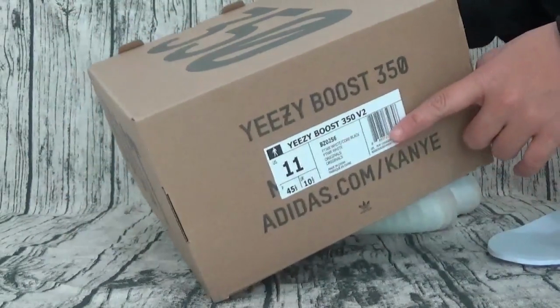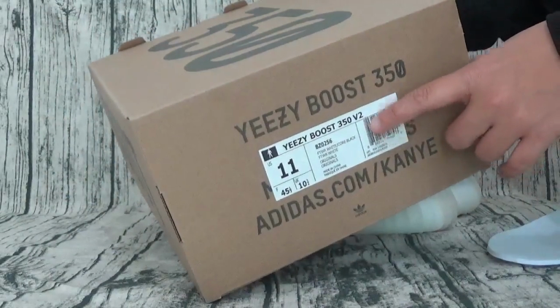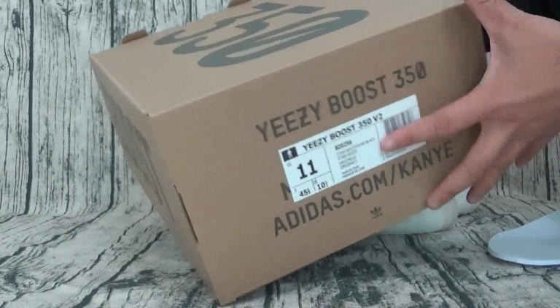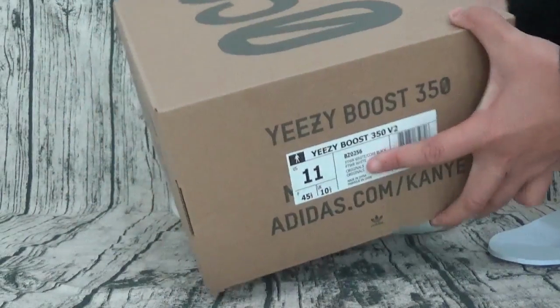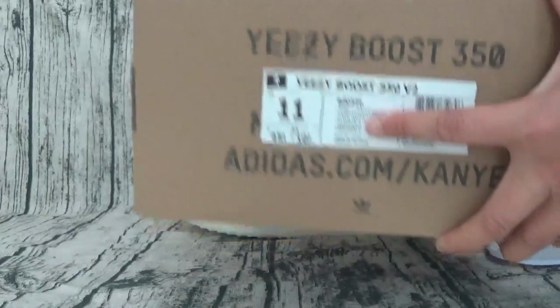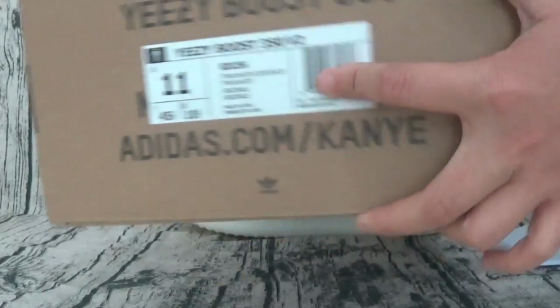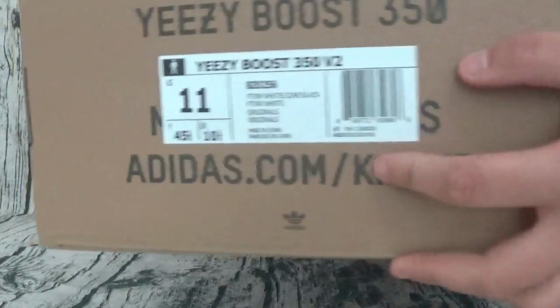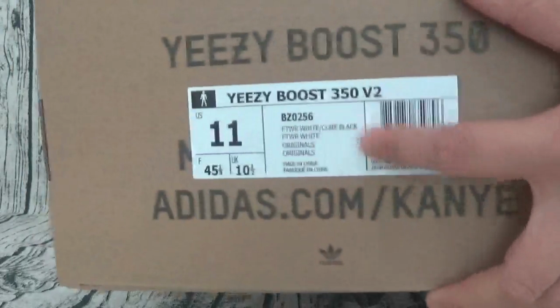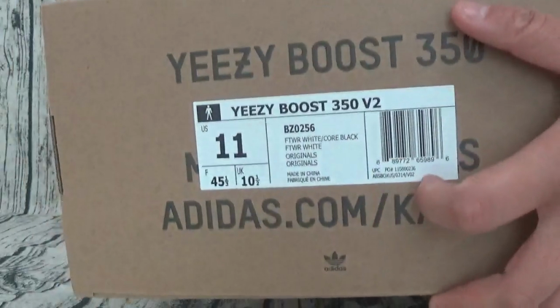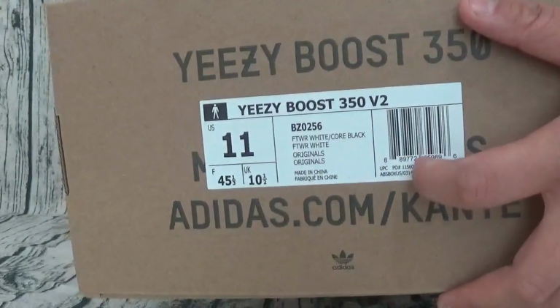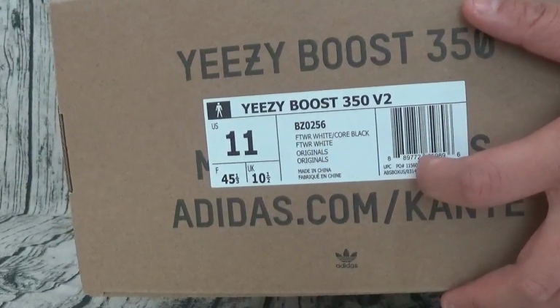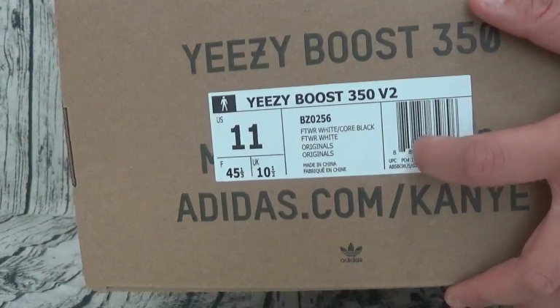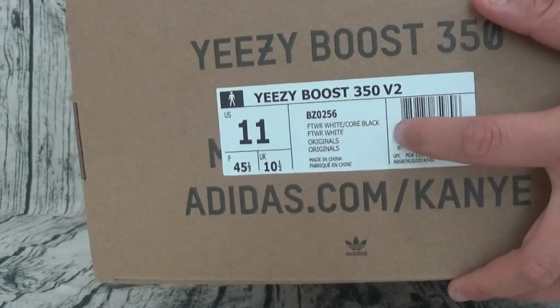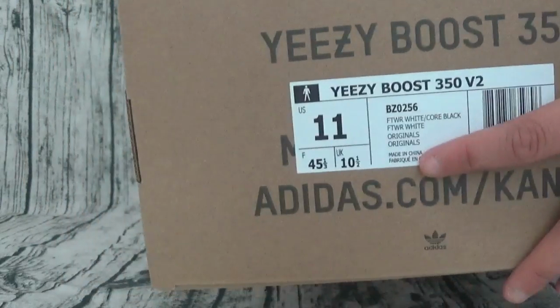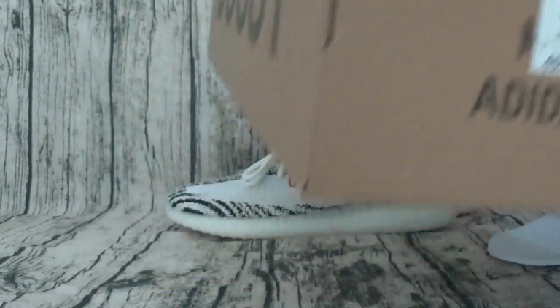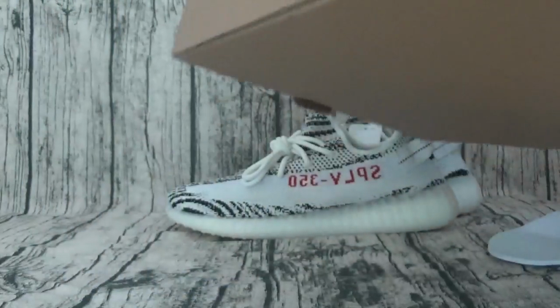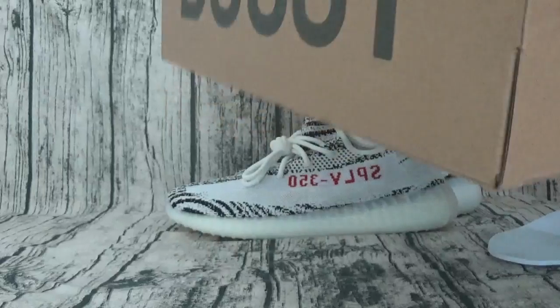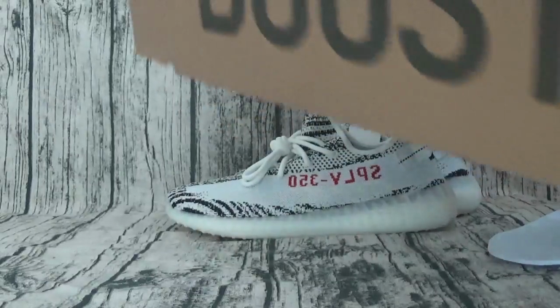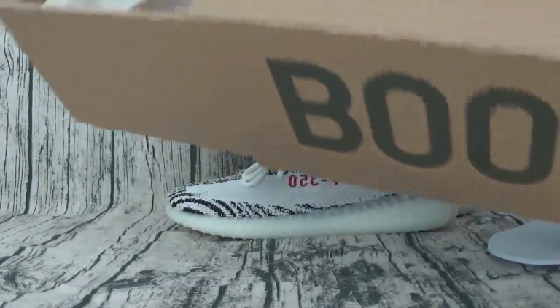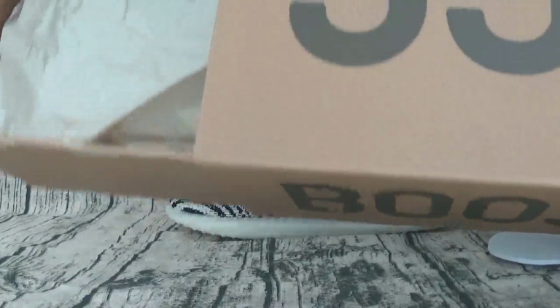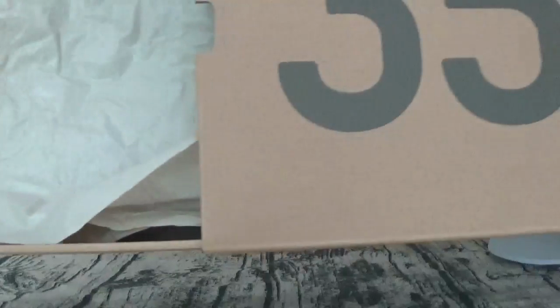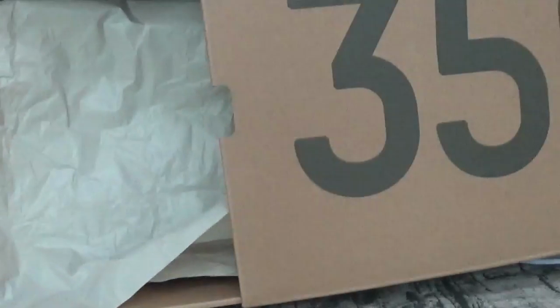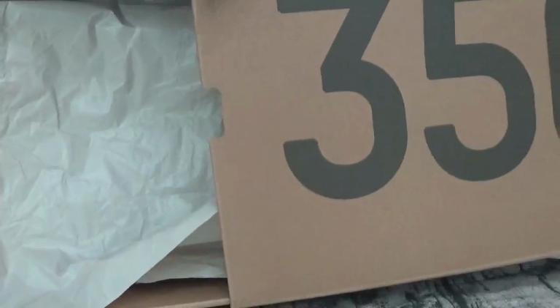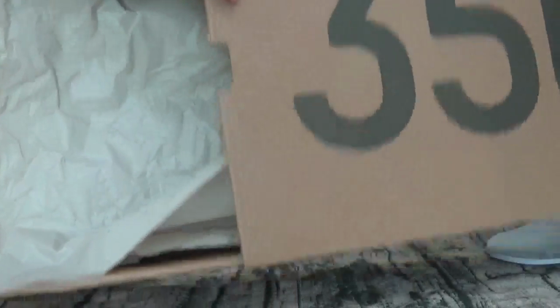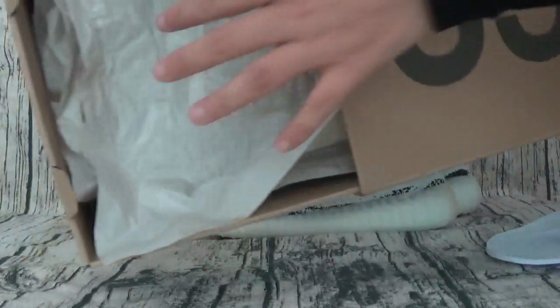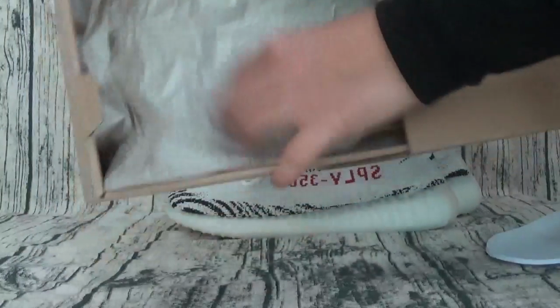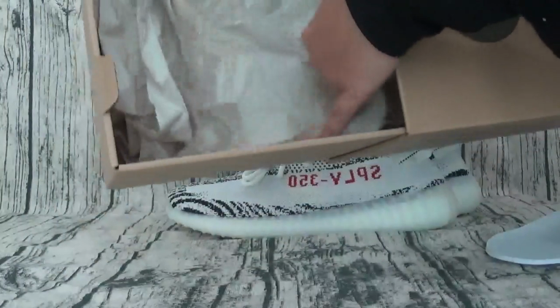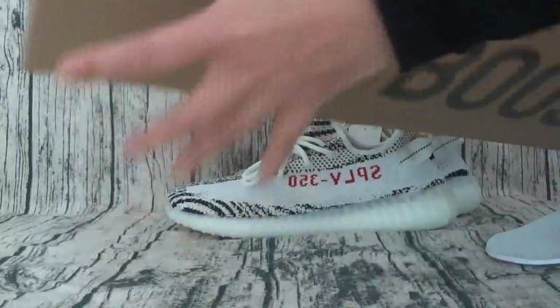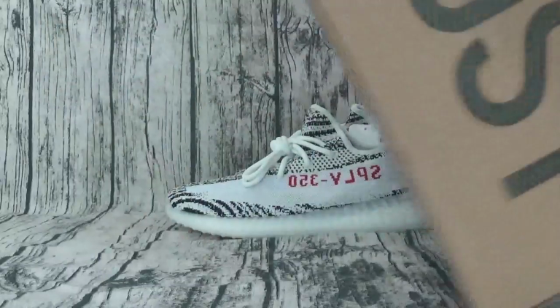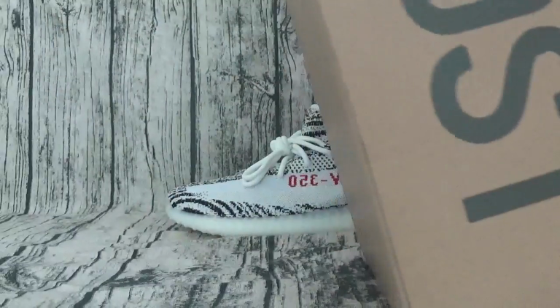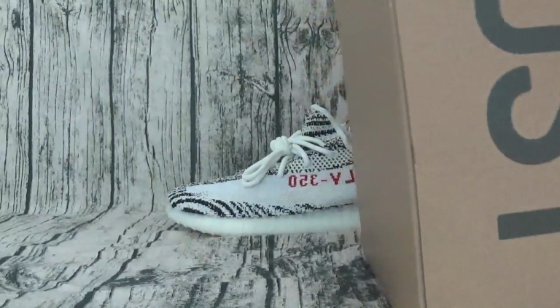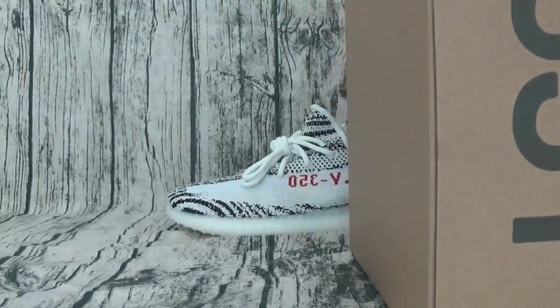Here is the shoes information. Here is the shoes paper. Okay.